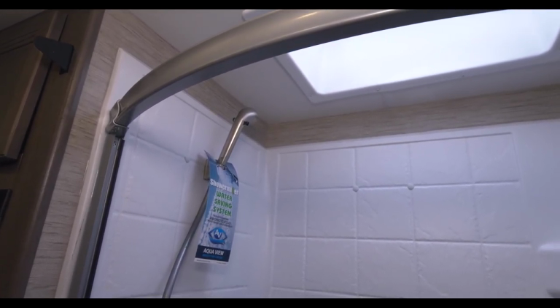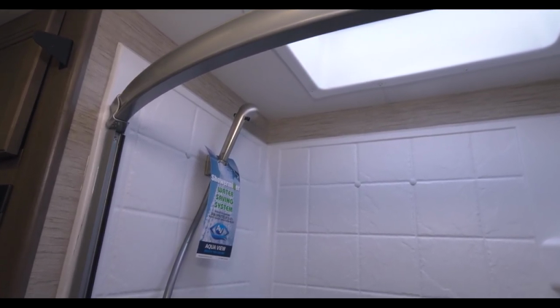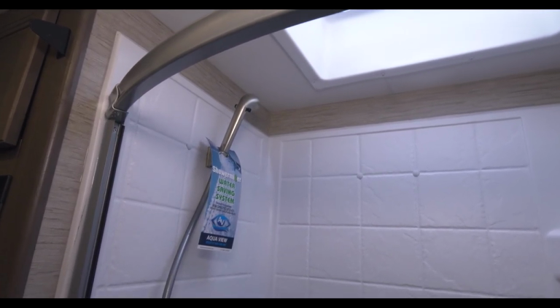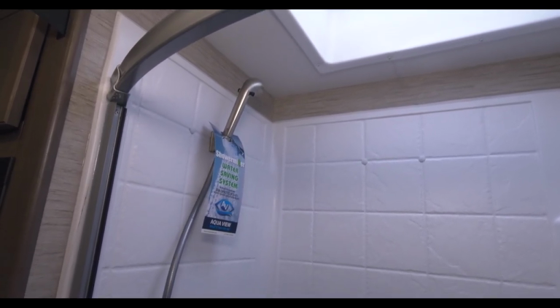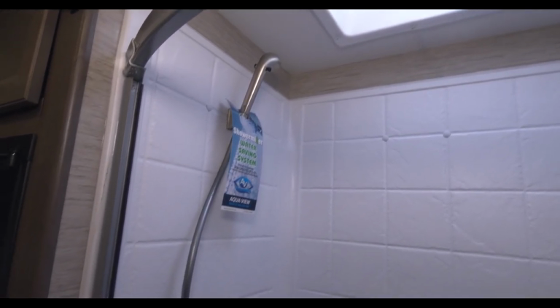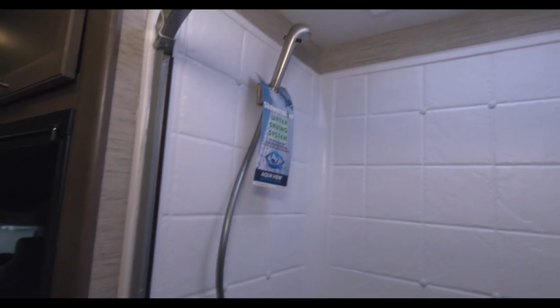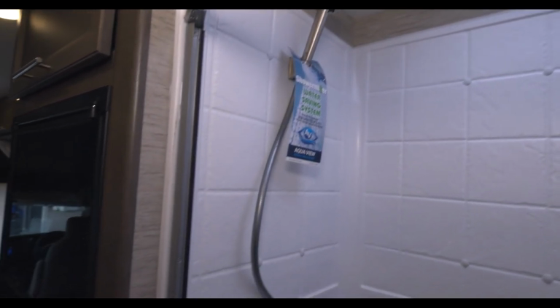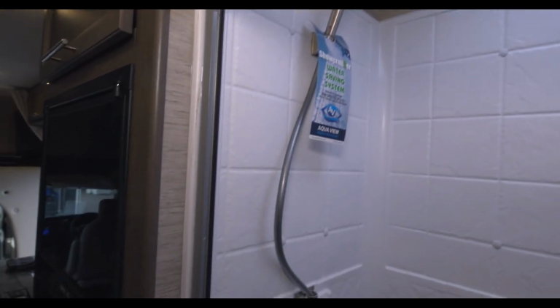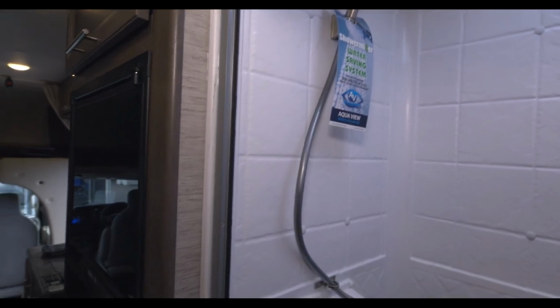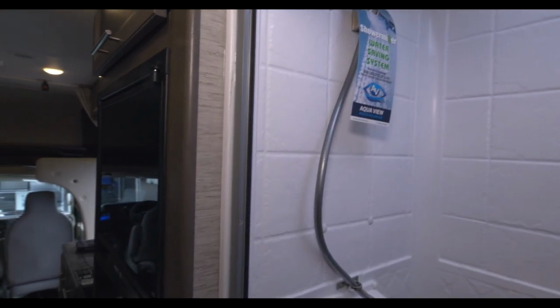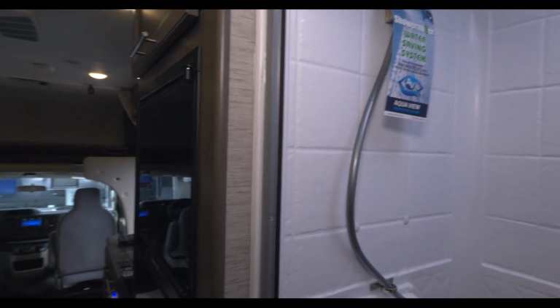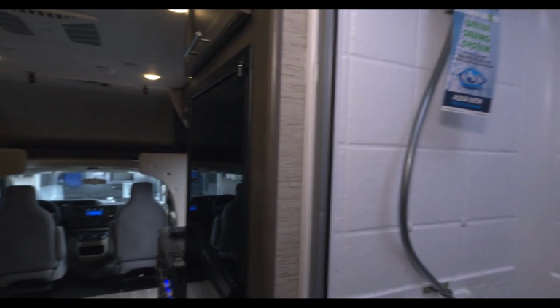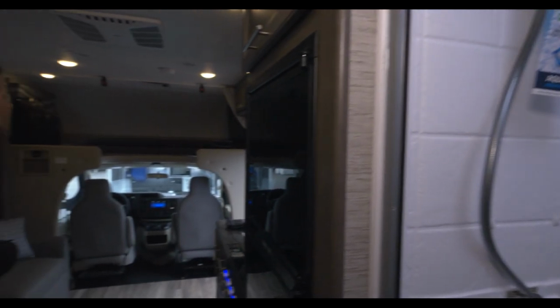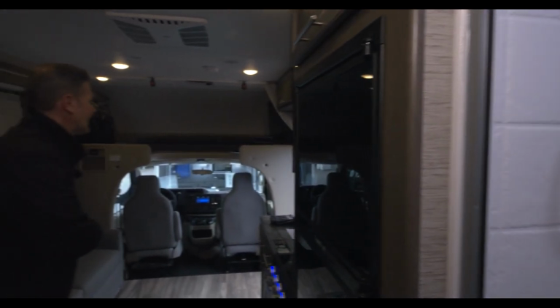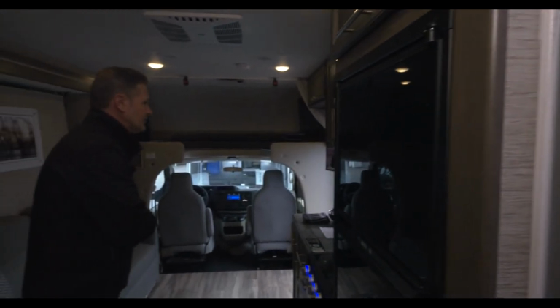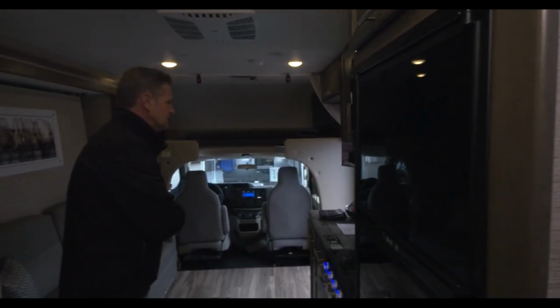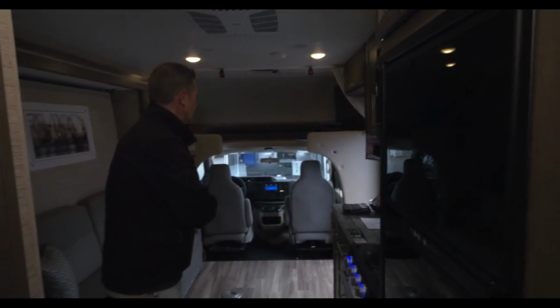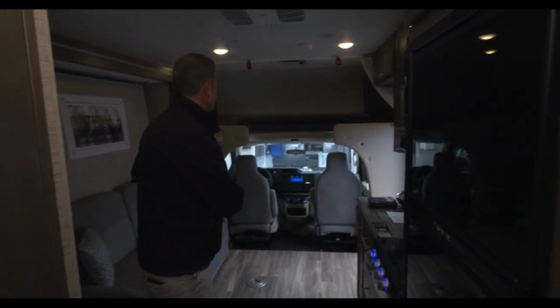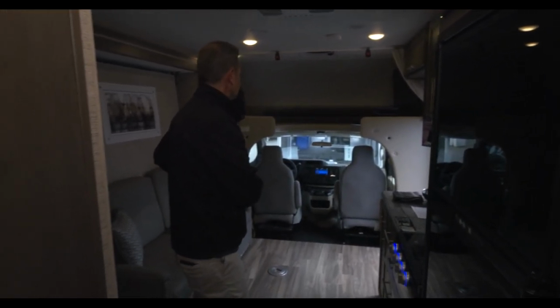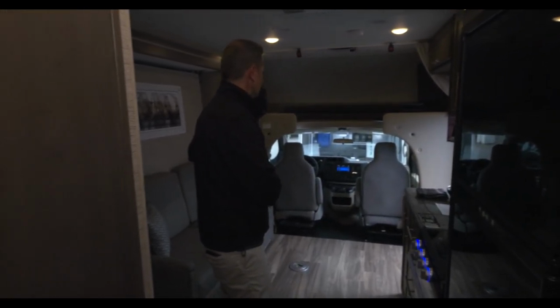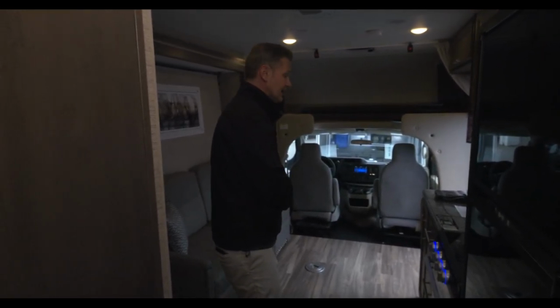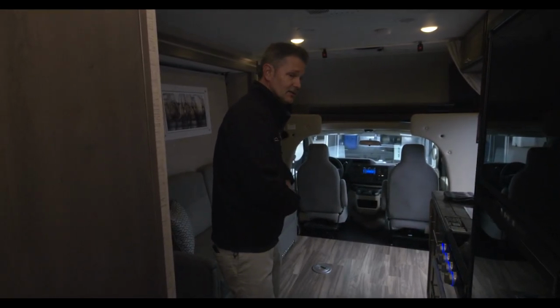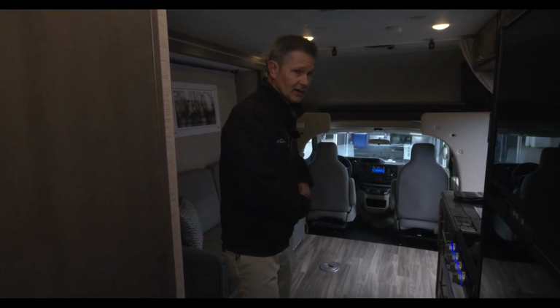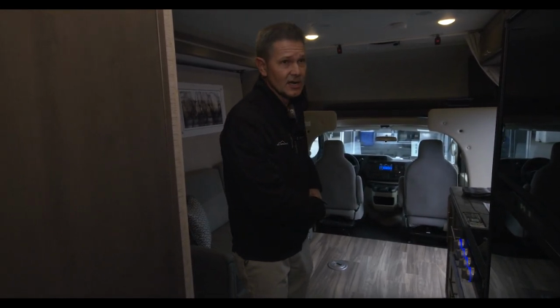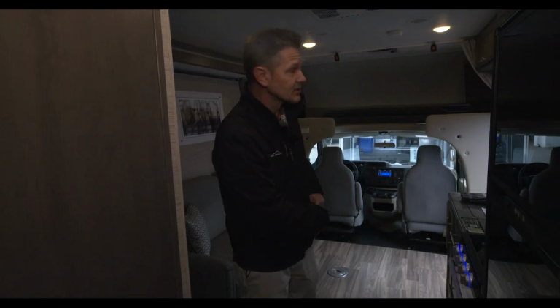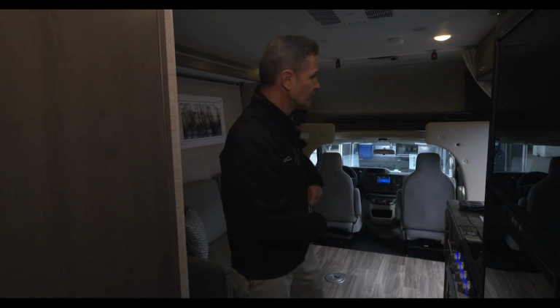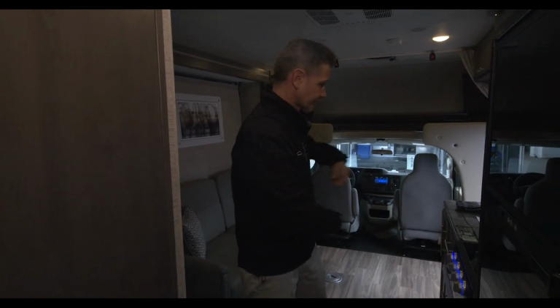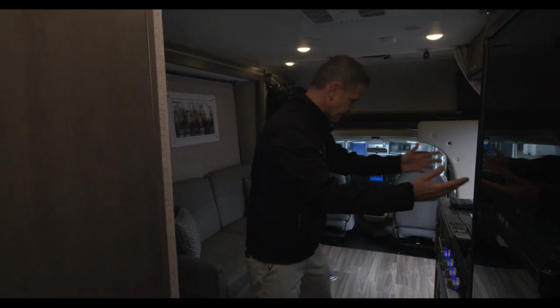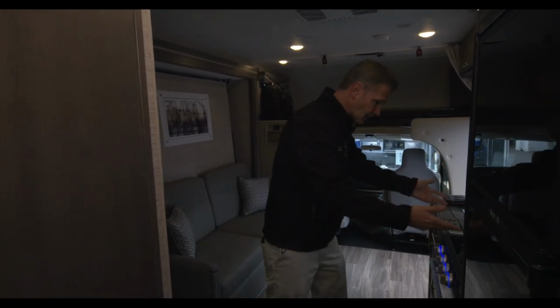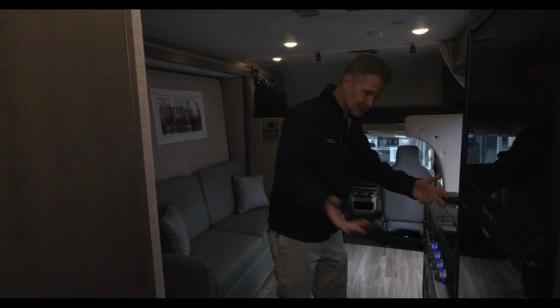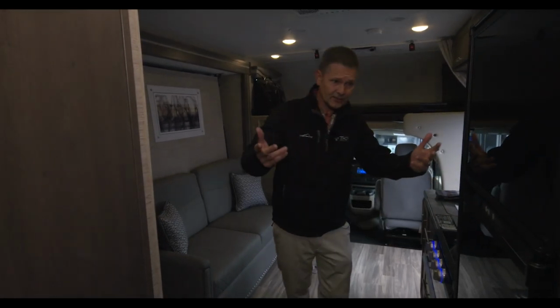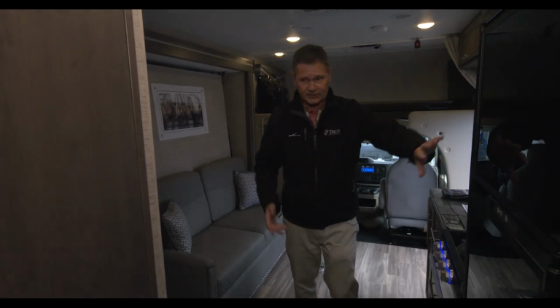Just to note those controls we showed earlier — it's a 13,500 BTU AC on this unit plus a 5,000 in the garage. Let's continue our tour.